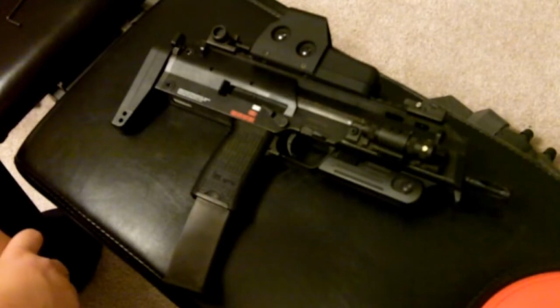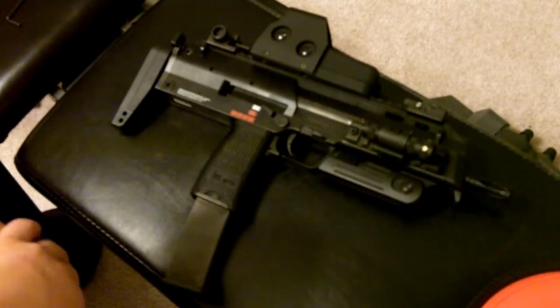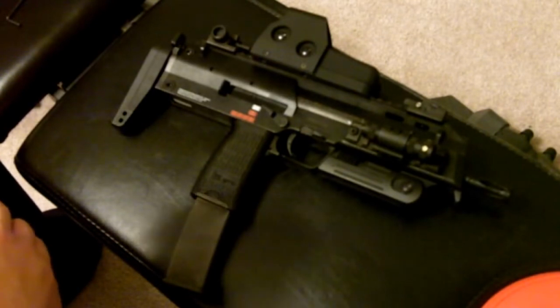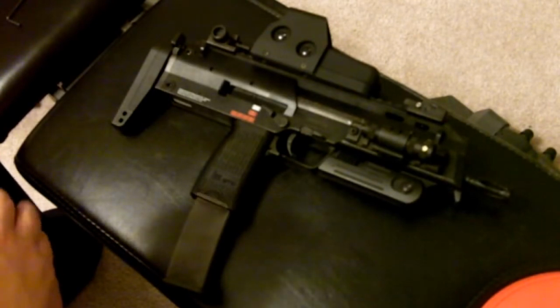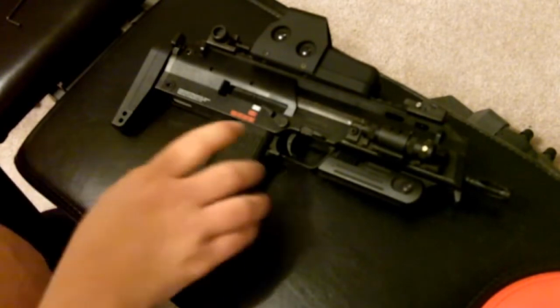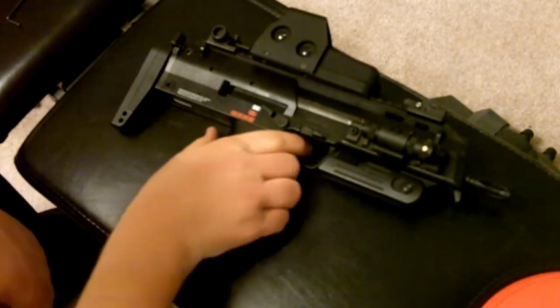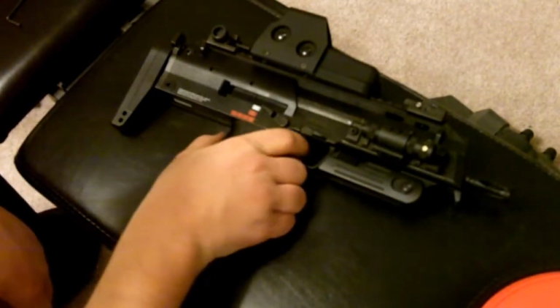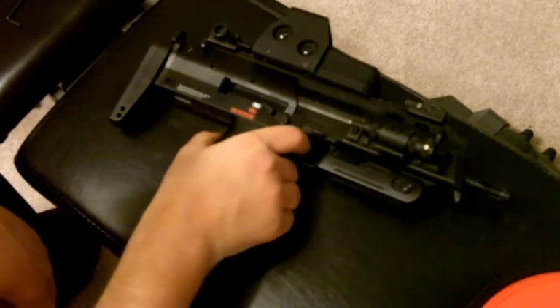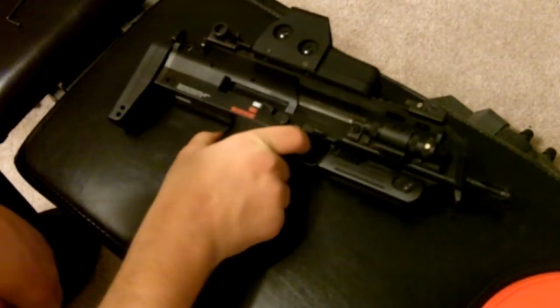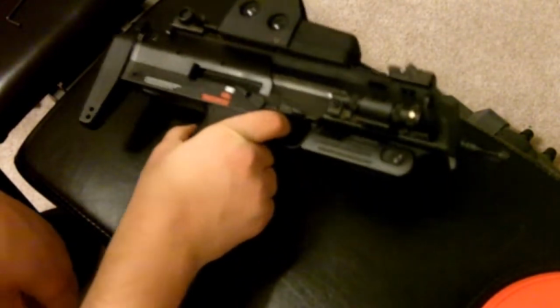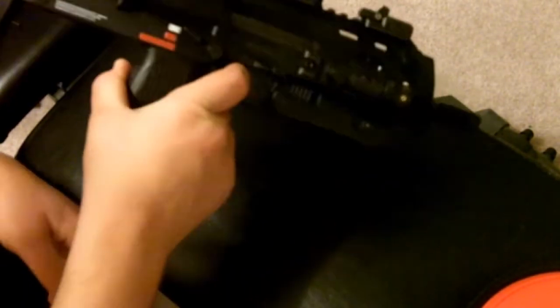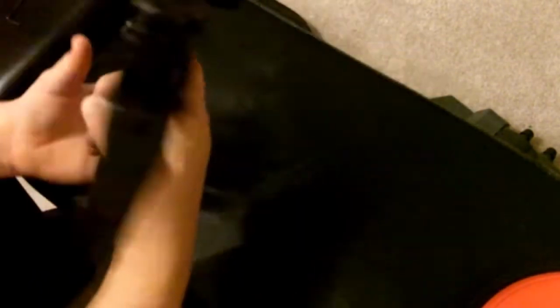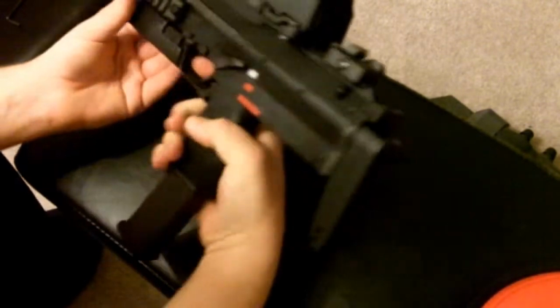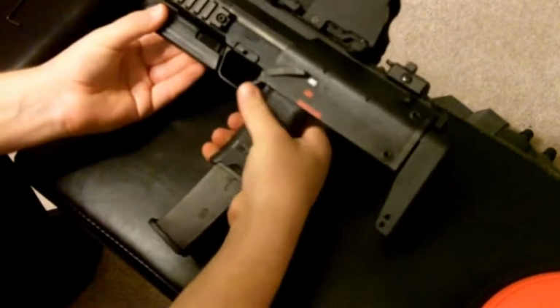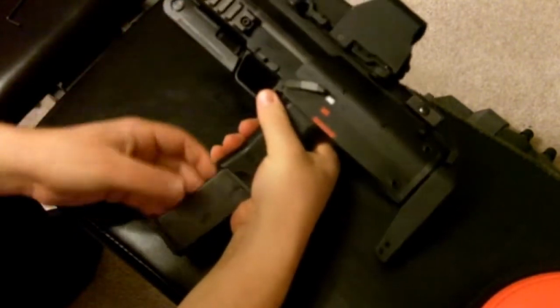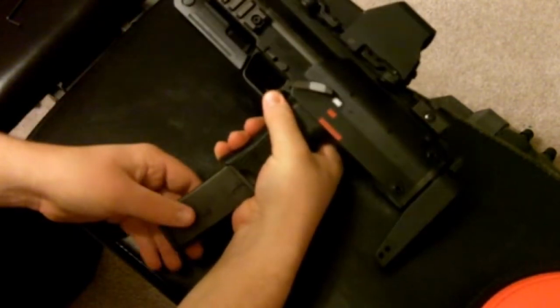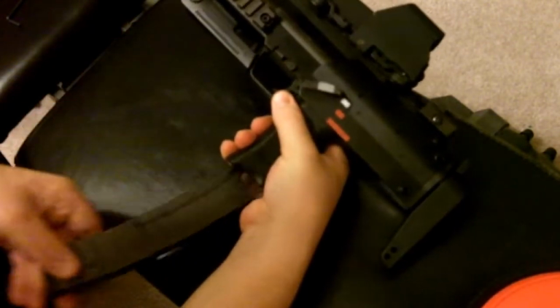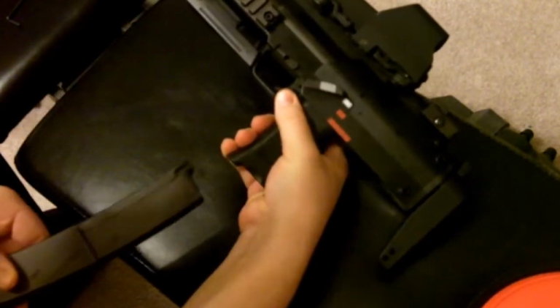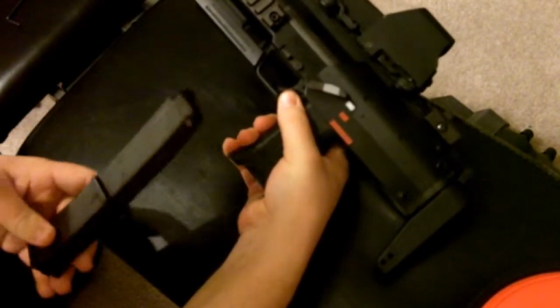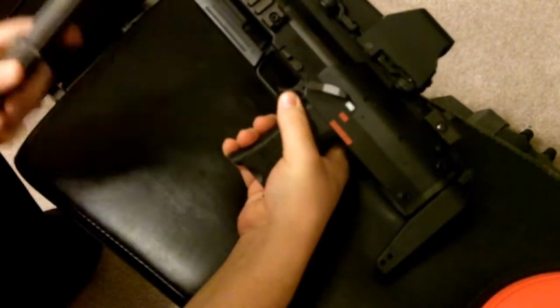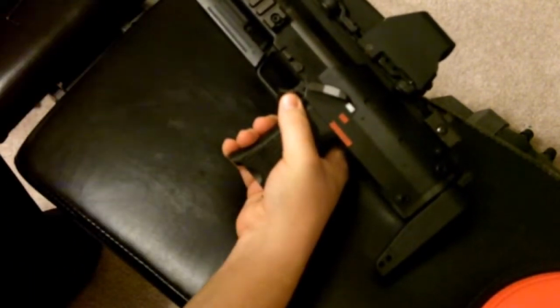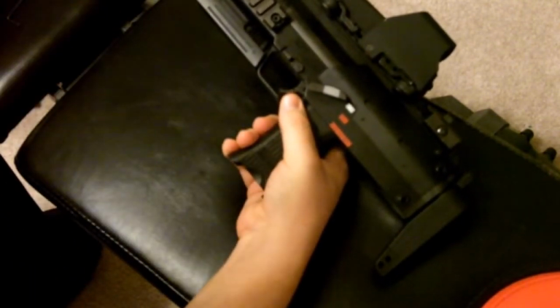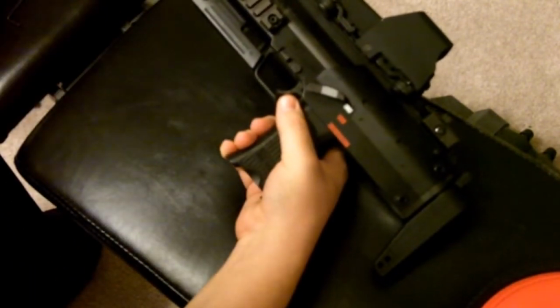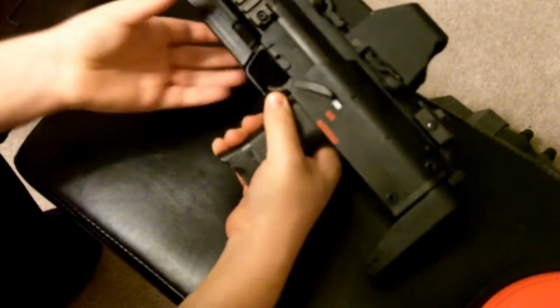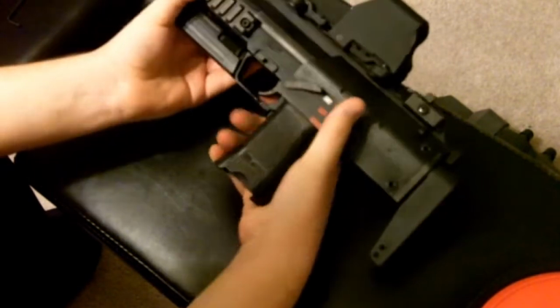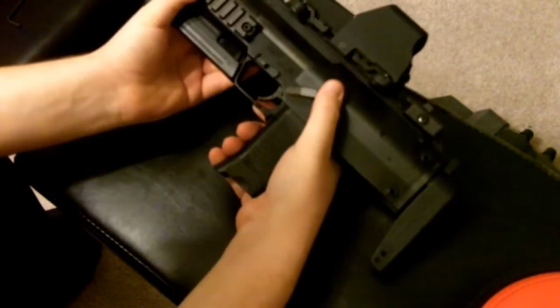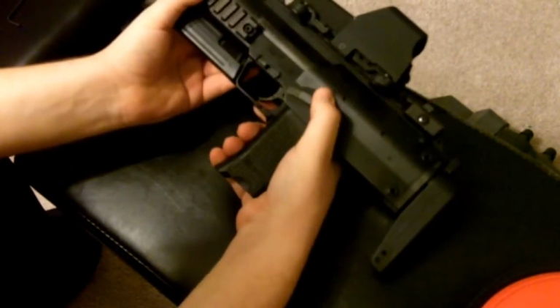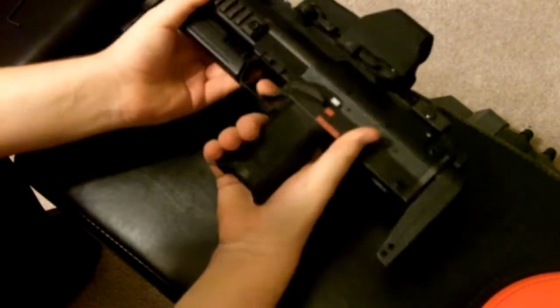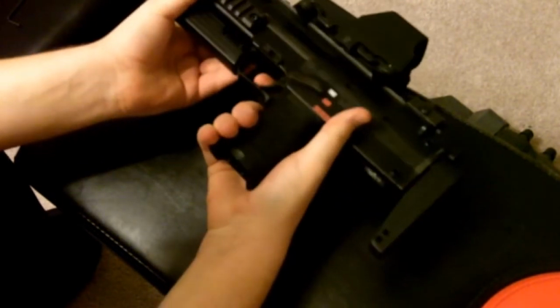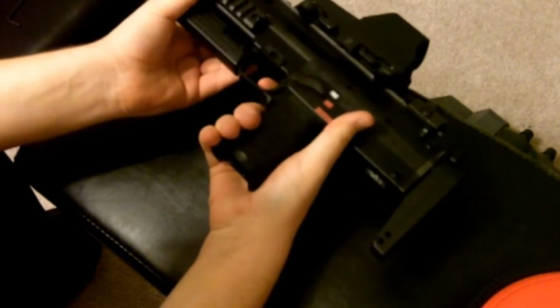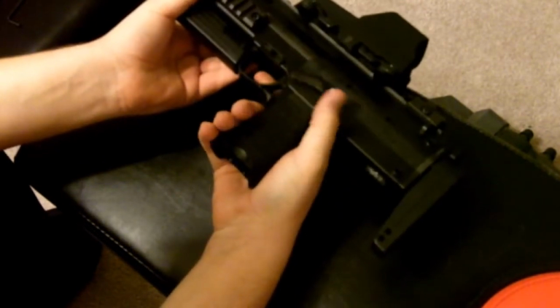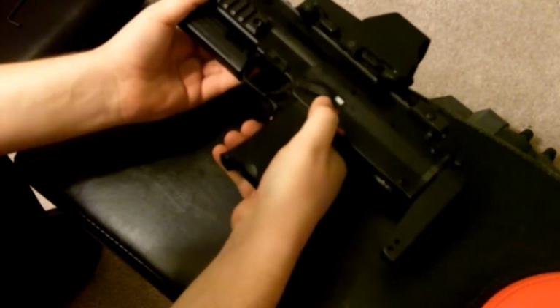Prepare the MP7 for maintenance by removing the magazine. After removing the magazine, make sure the gun is discharged and then put it back to safety.